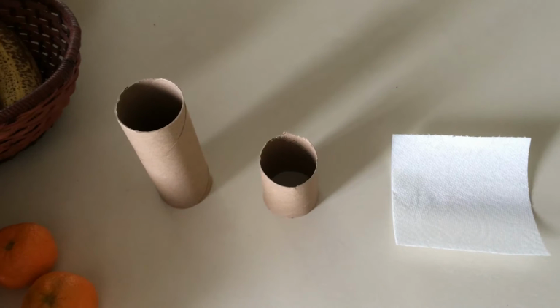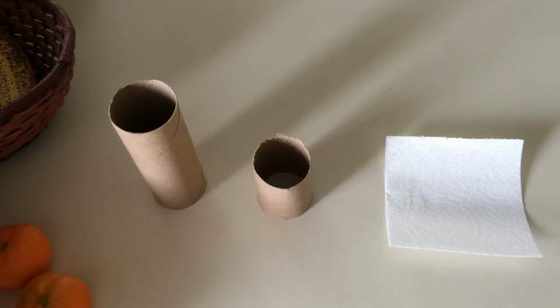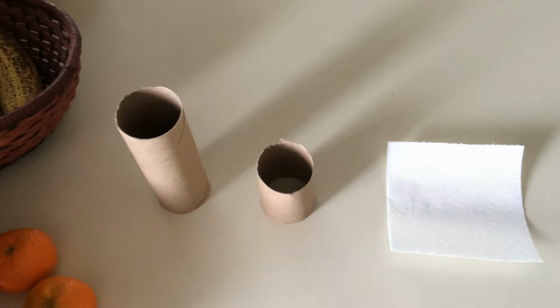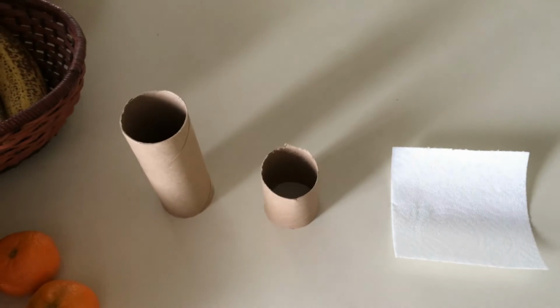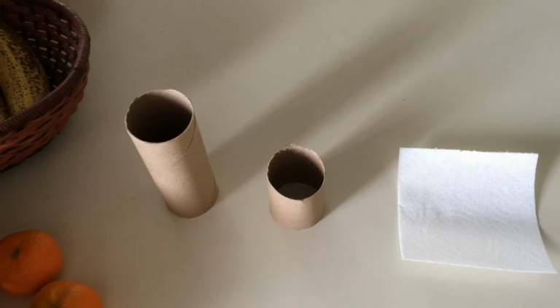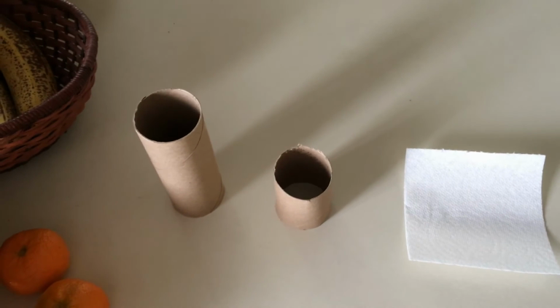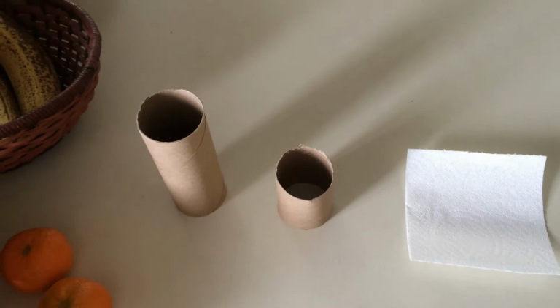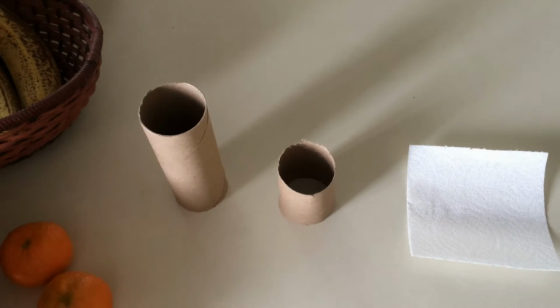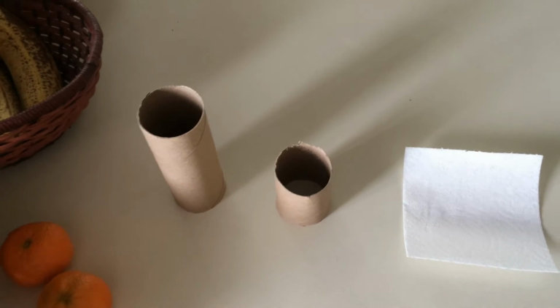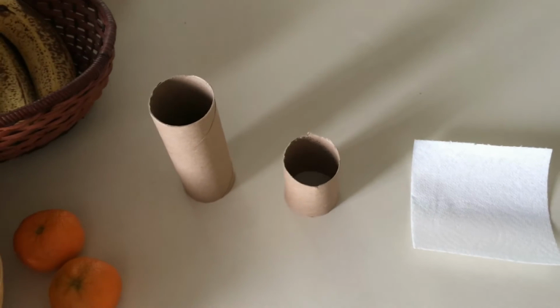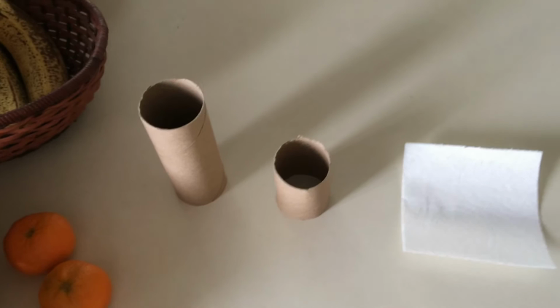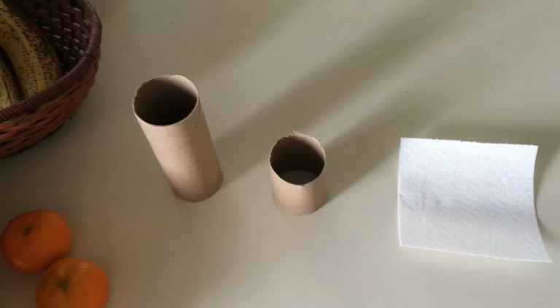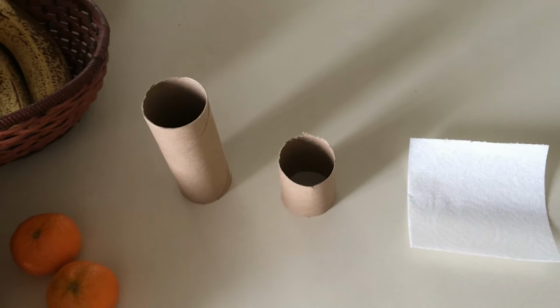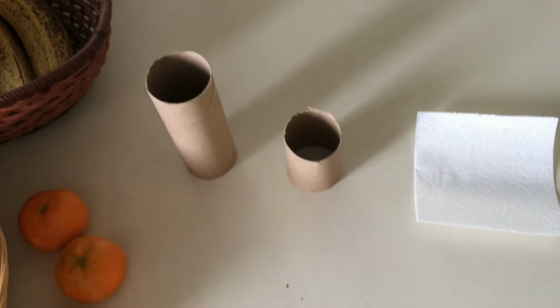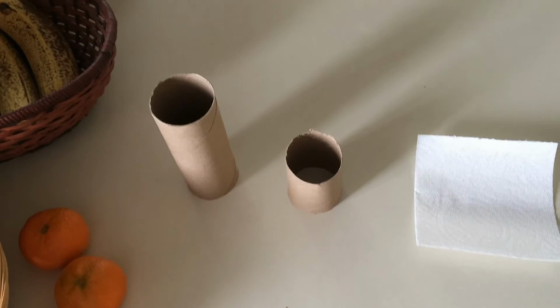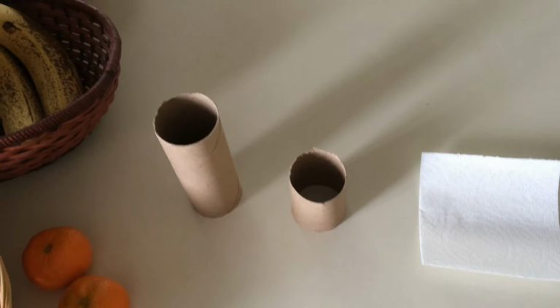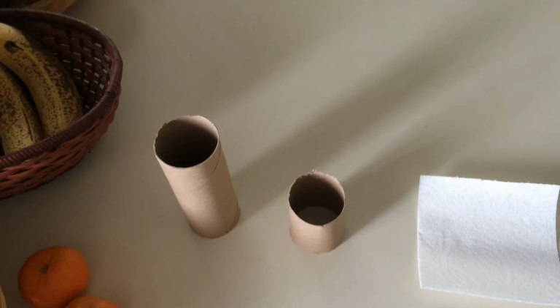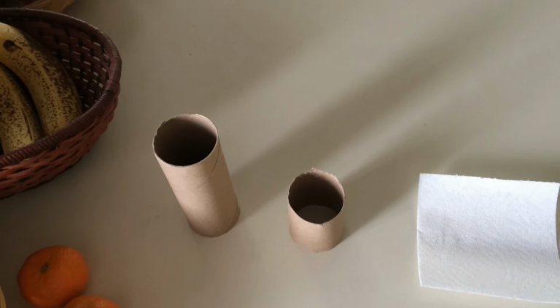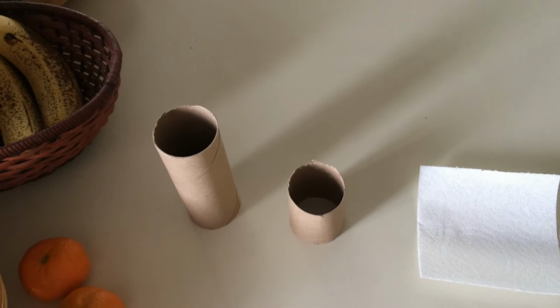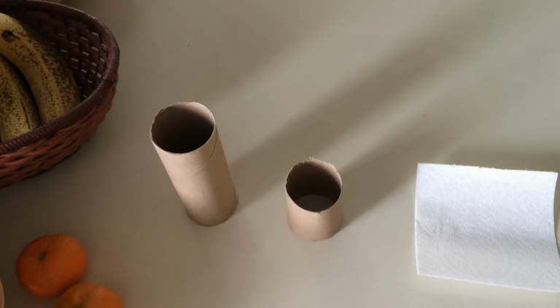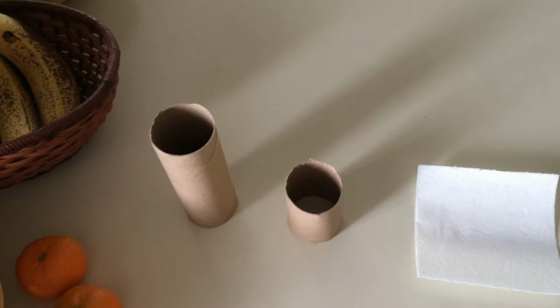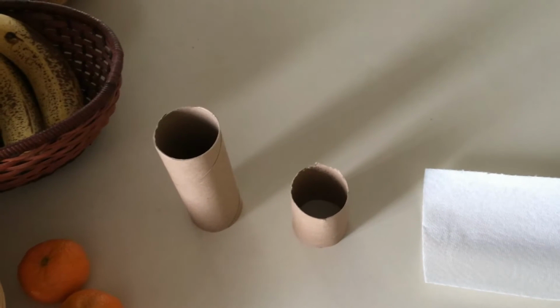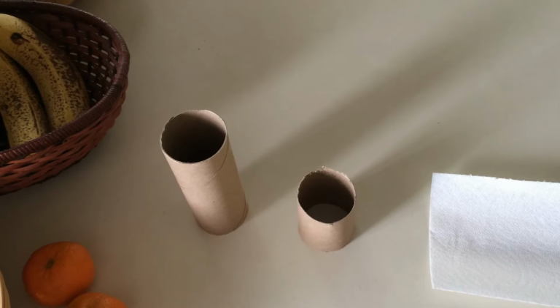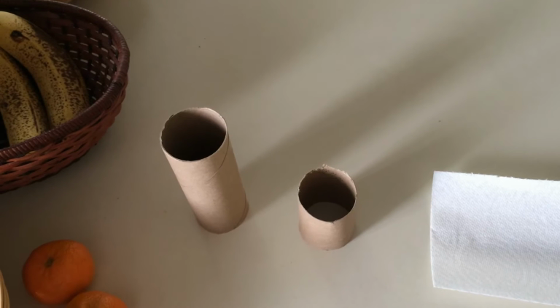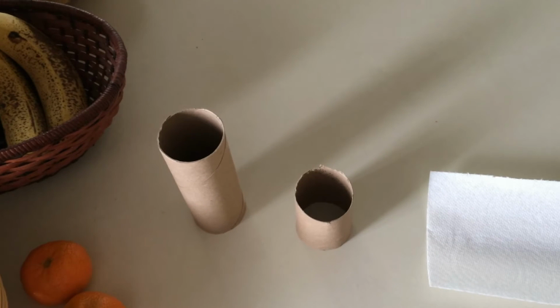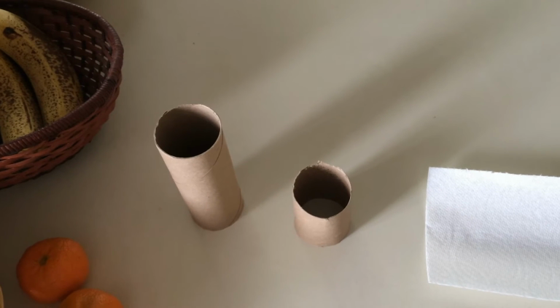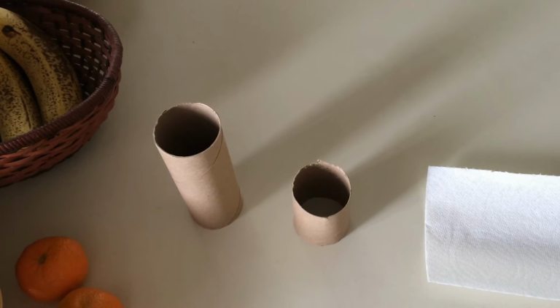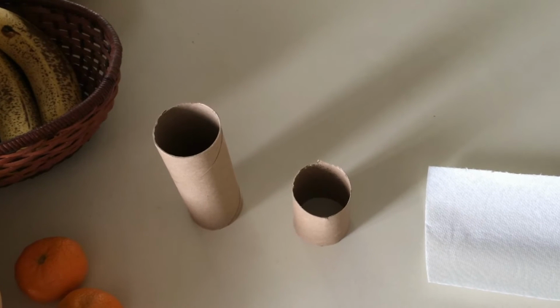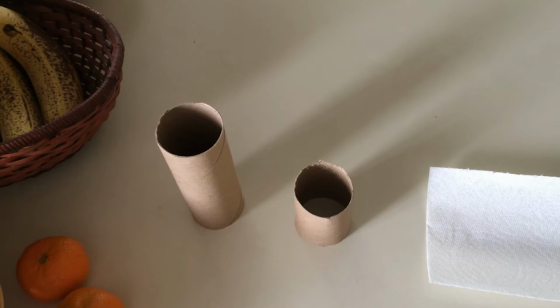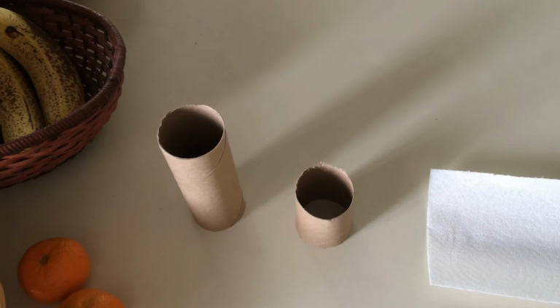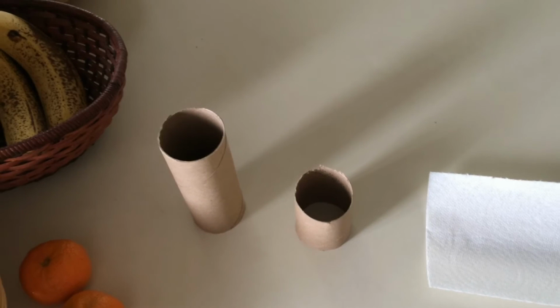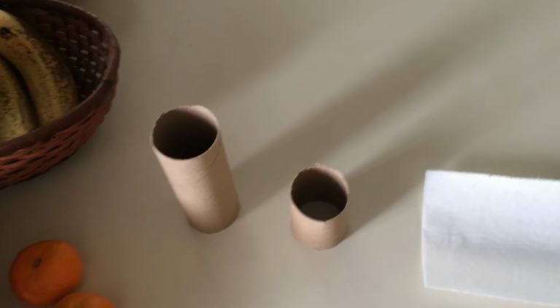Hi, this is Todd and today is Friday, June 6, 2015. I just want to provide a couple methodologies of what I do when a small-tailed caterpillar has finished feeding and is ready to form a chrysalis and how I merge them.